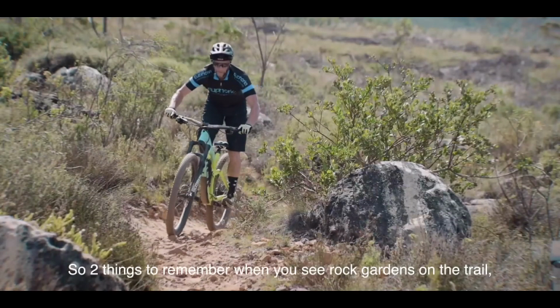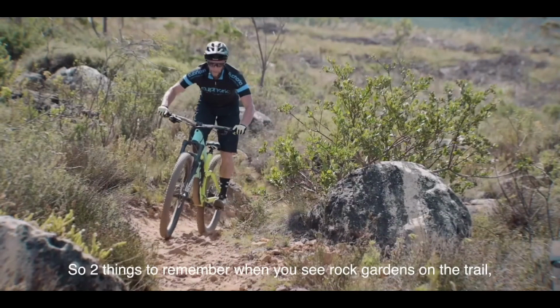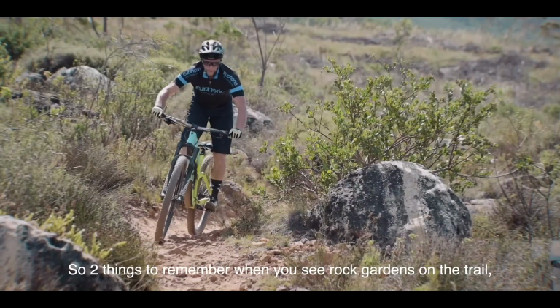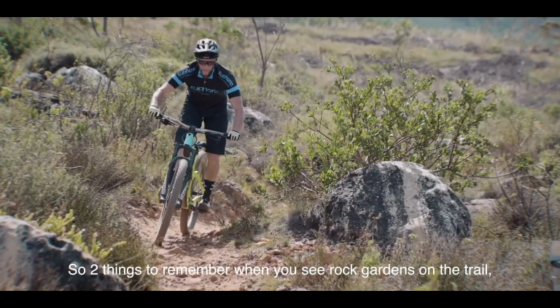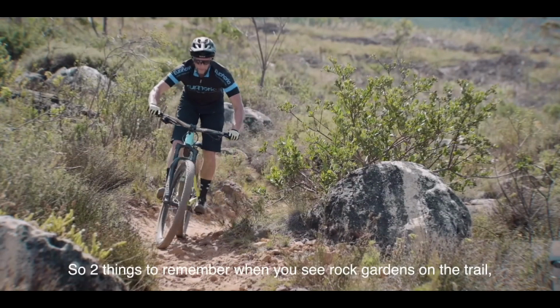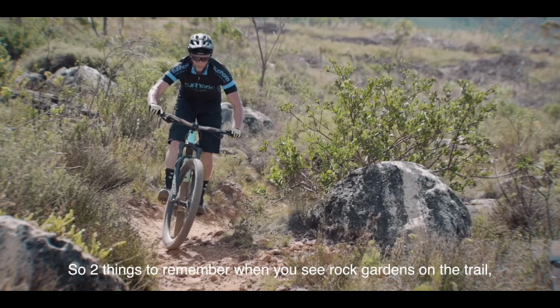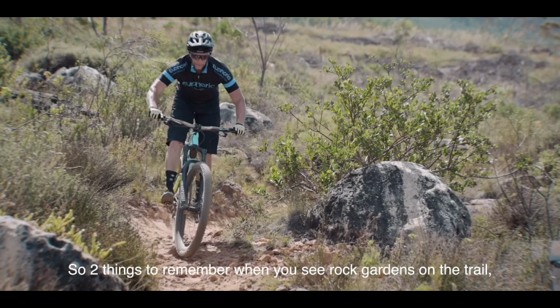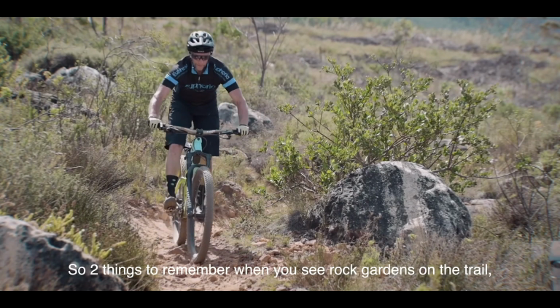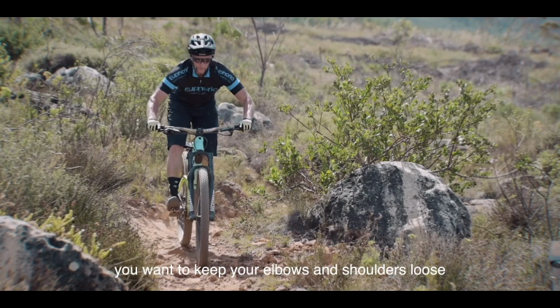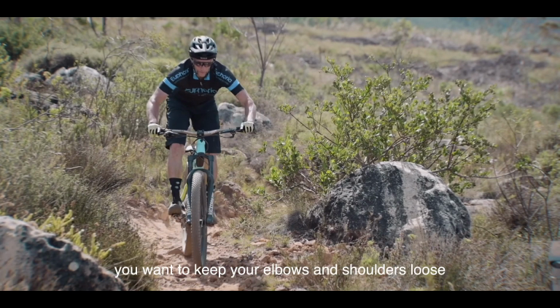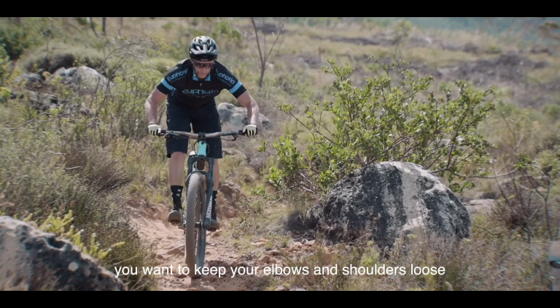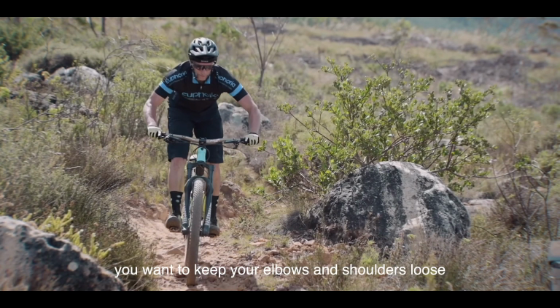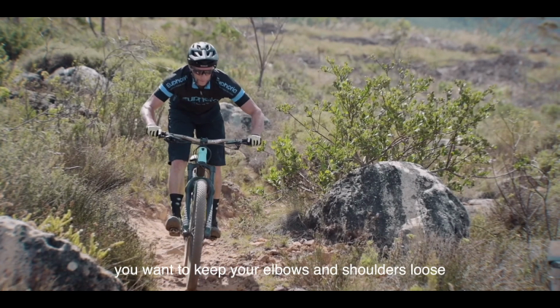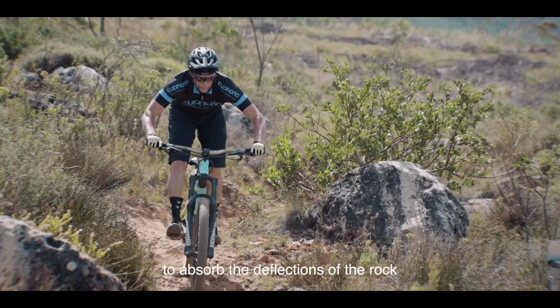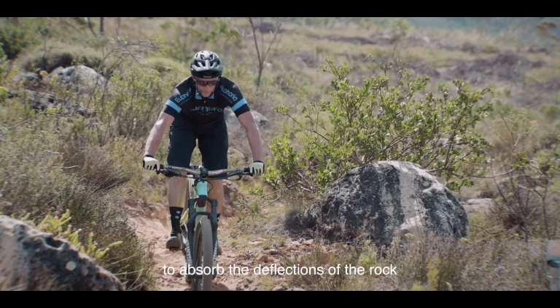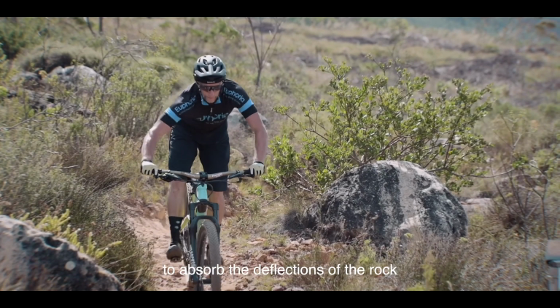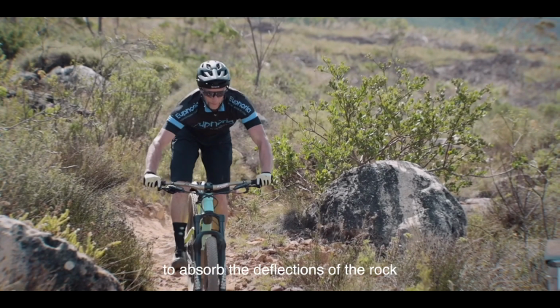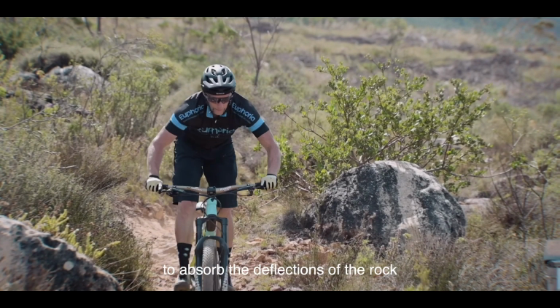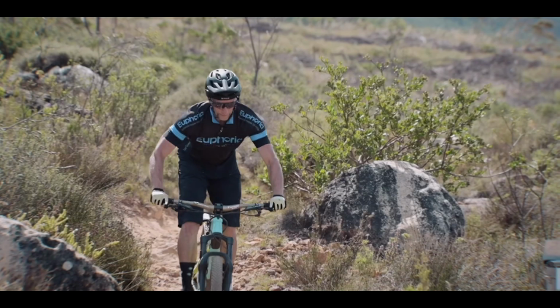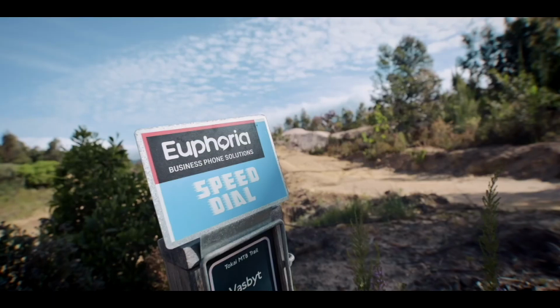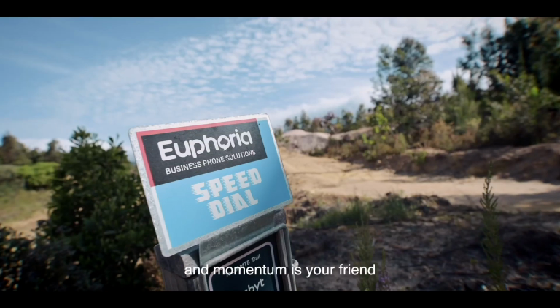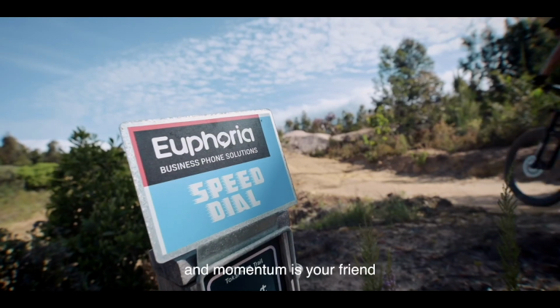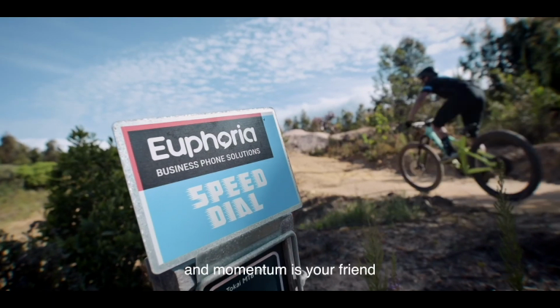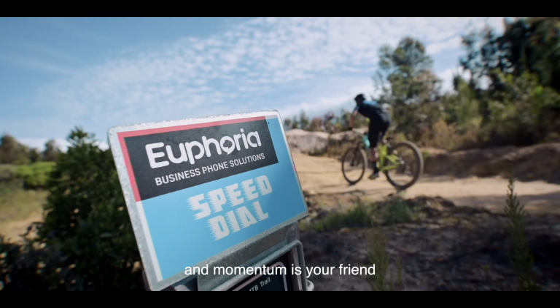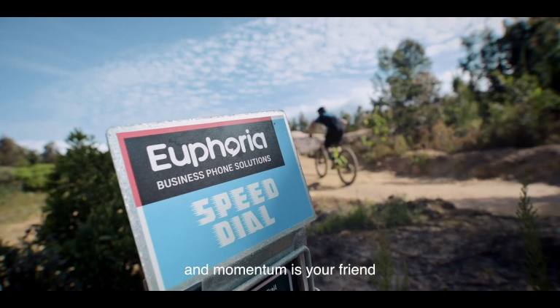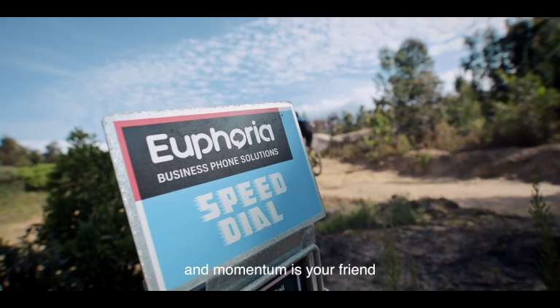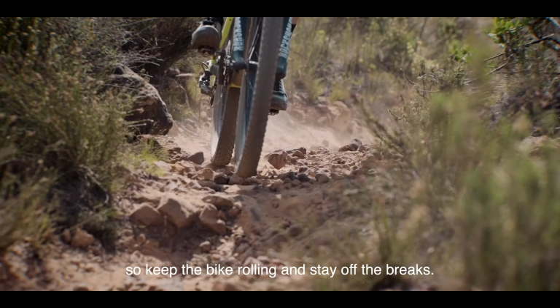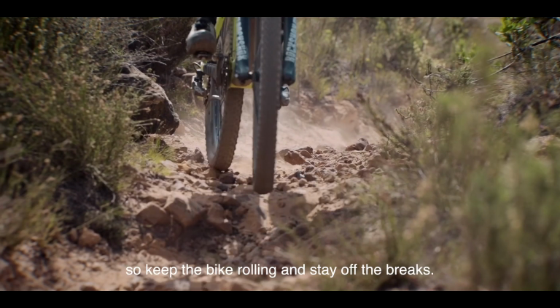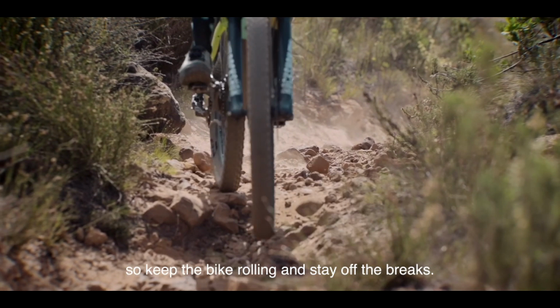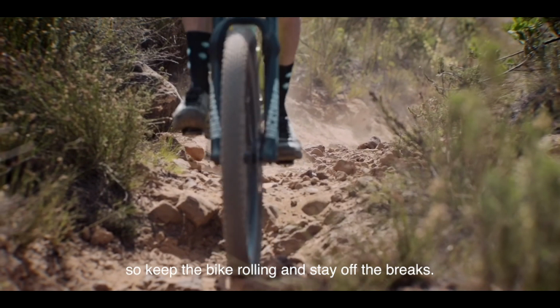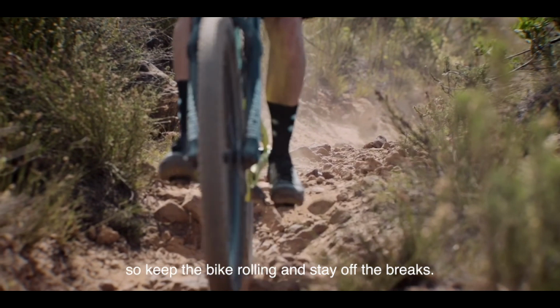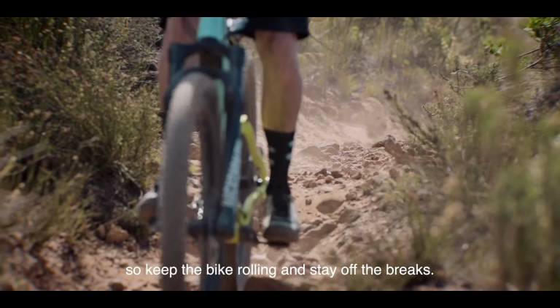Two things to remember when you see rock gardens on the trail: you want to keep your elbows and shoulders loose to absorb the deflections of the rocks, and momentum is your friend. Keep the bike rolling and stay off the brakes.